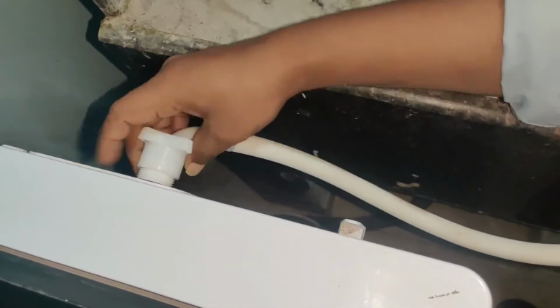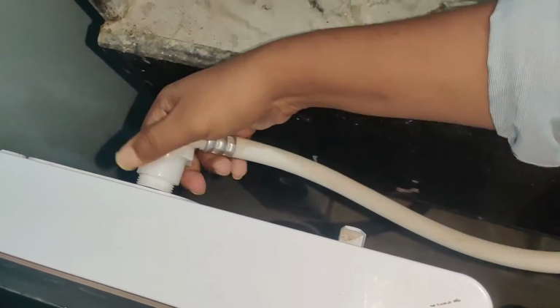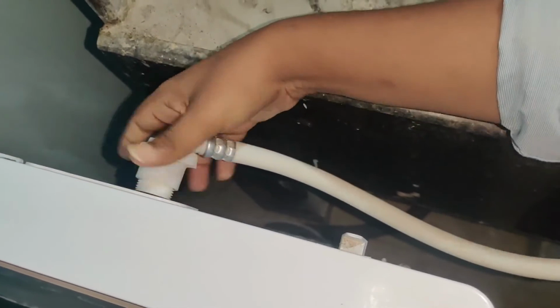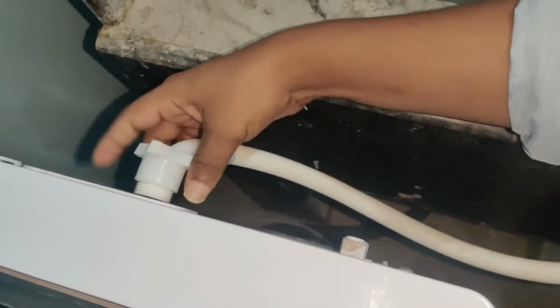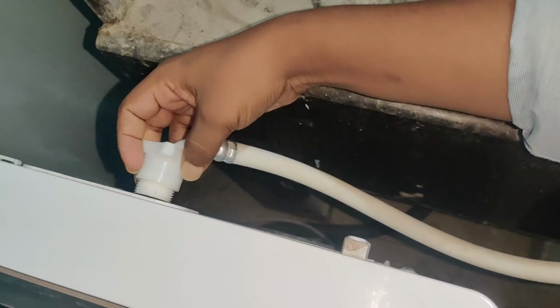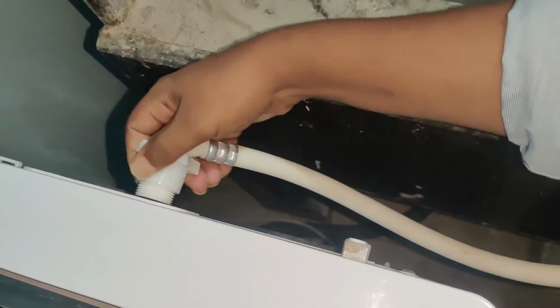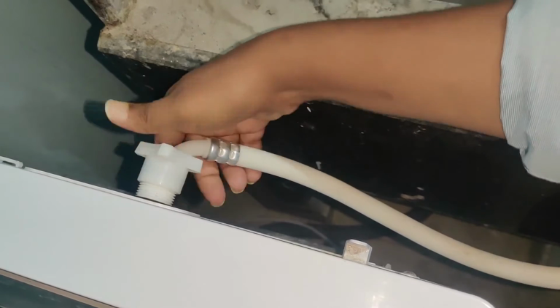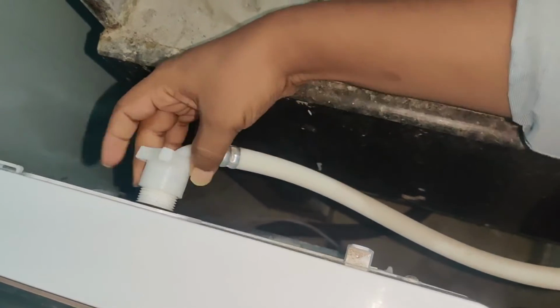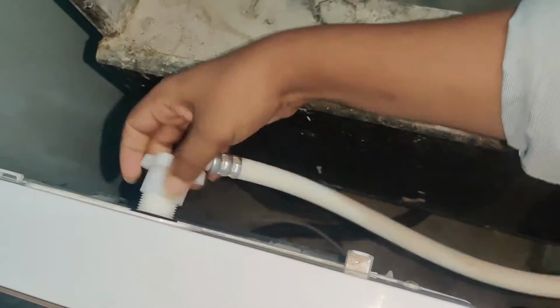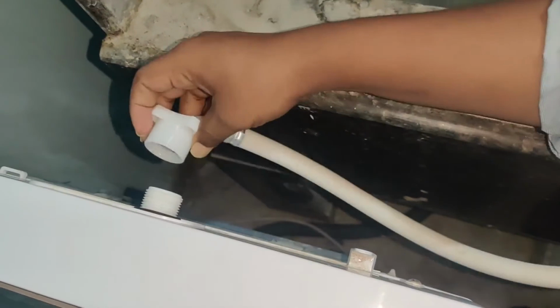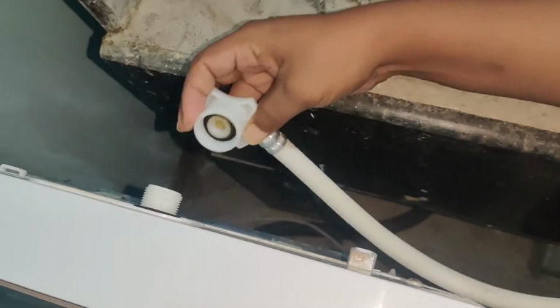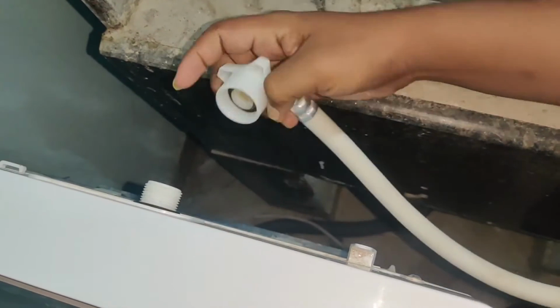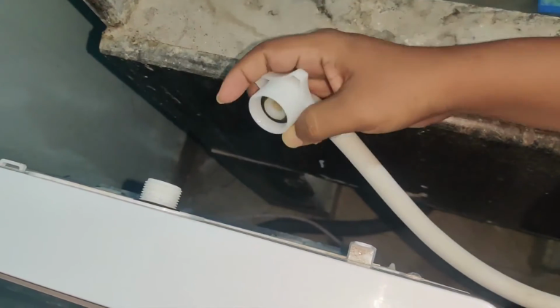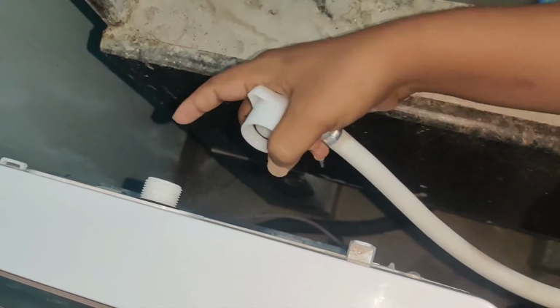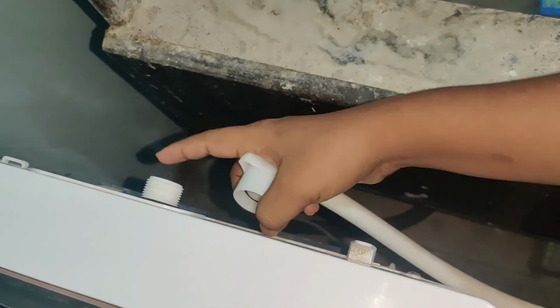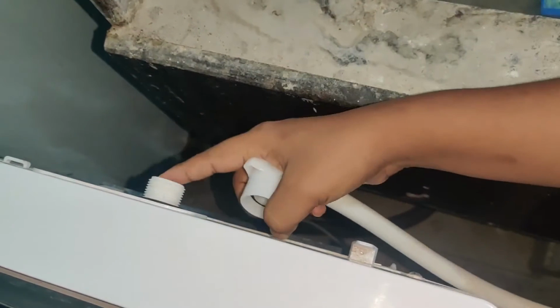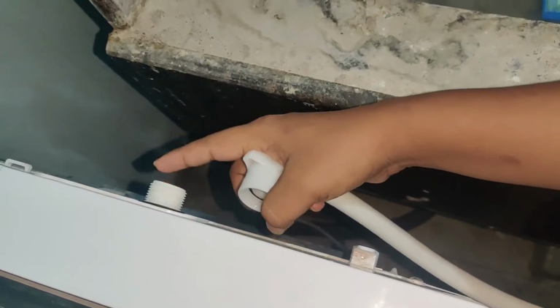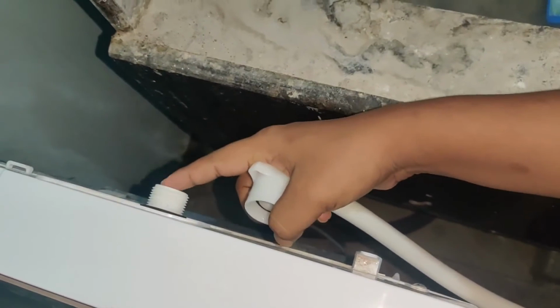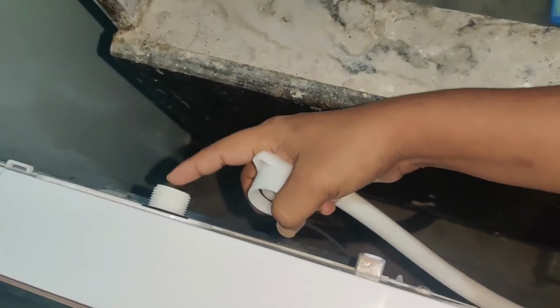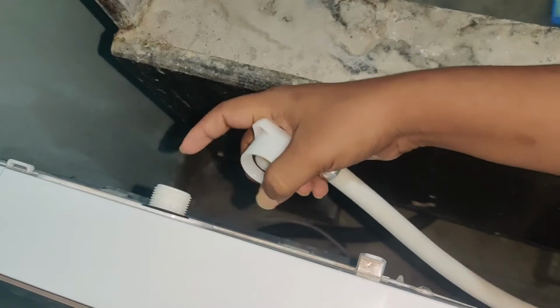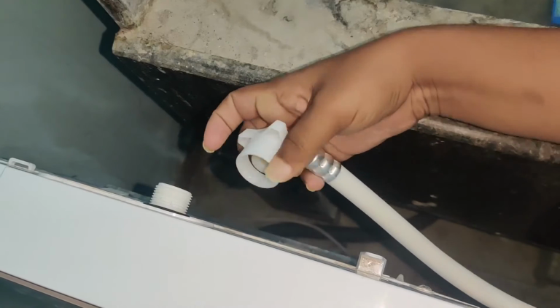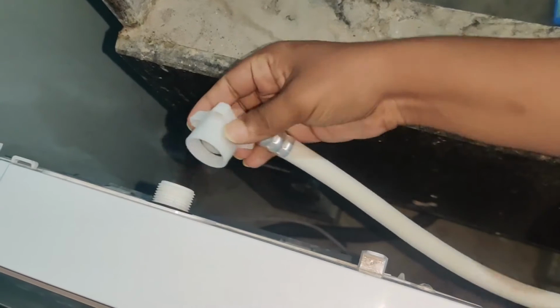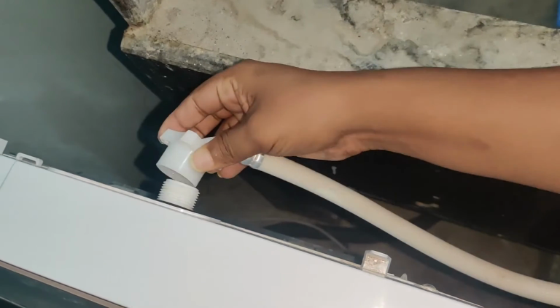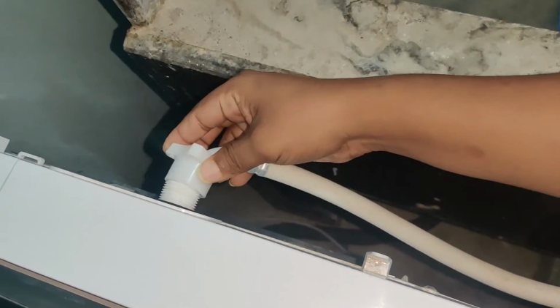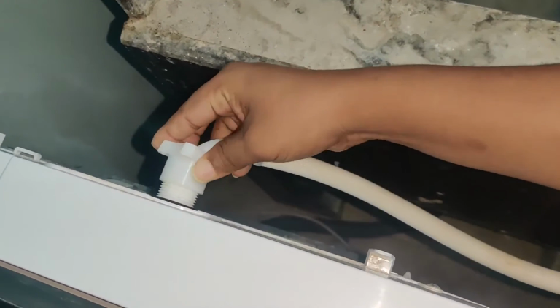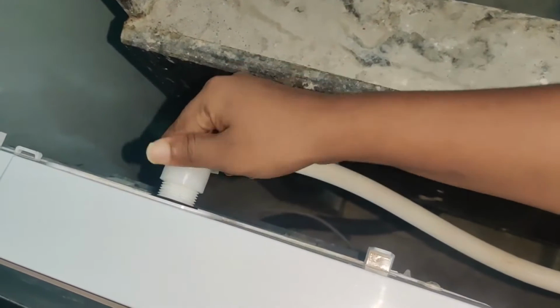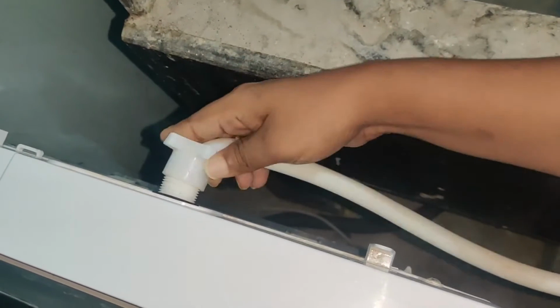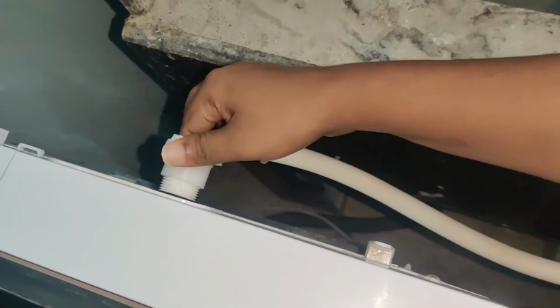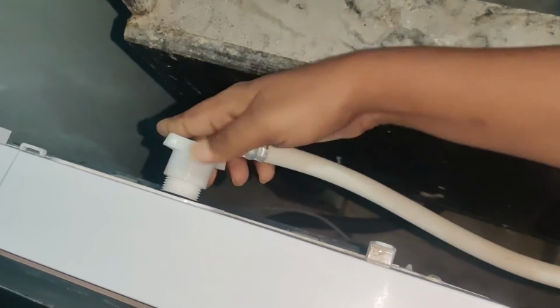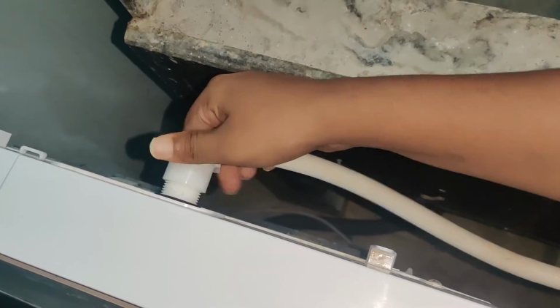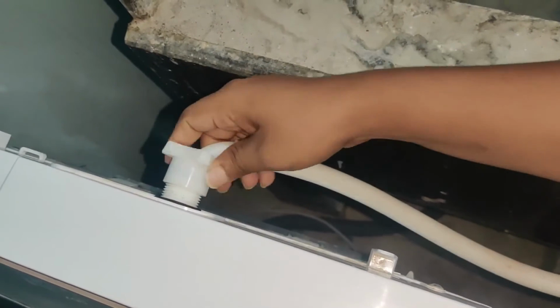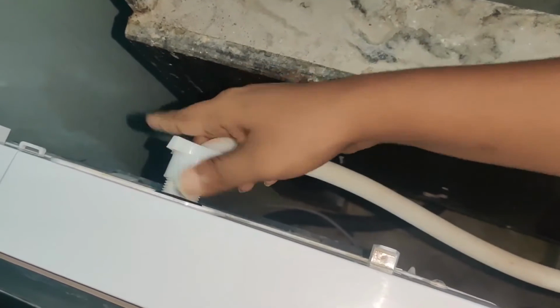In this inlet pipe, if you open it, there is a small water cap with a small water filter inside. The main use of this filter is to stop dust particles that come in with the water. You can clean this filter and after cleaning, reinsert it again.